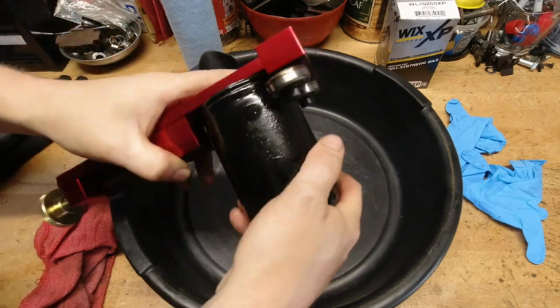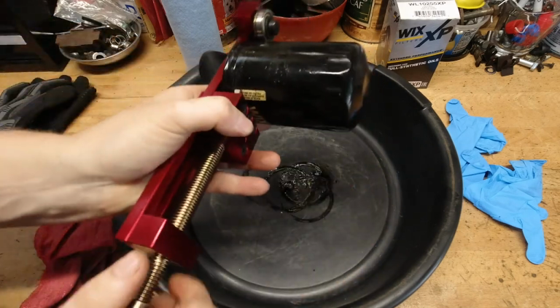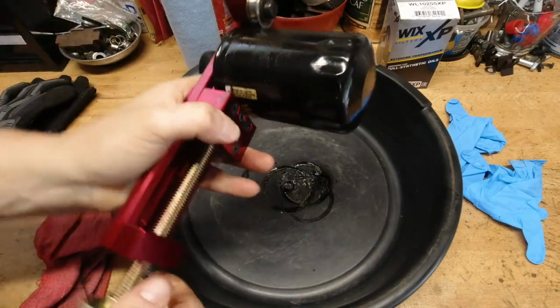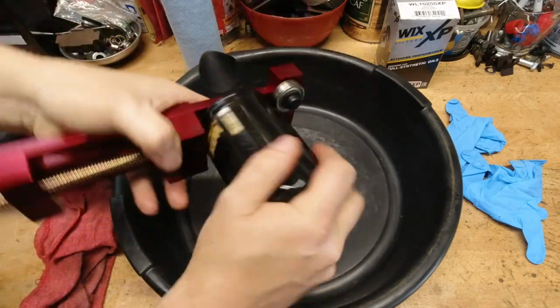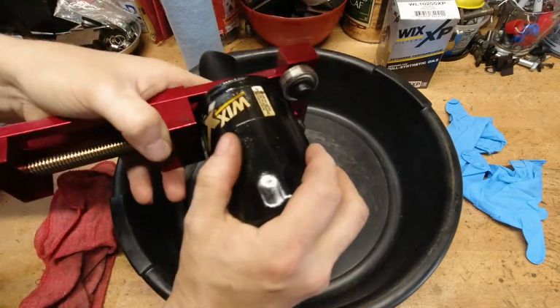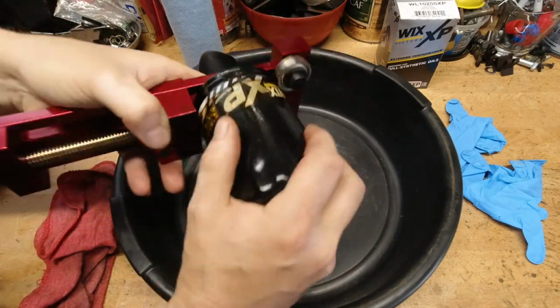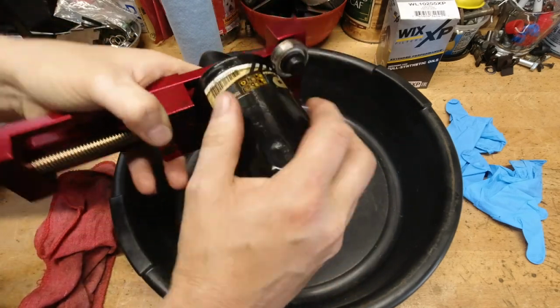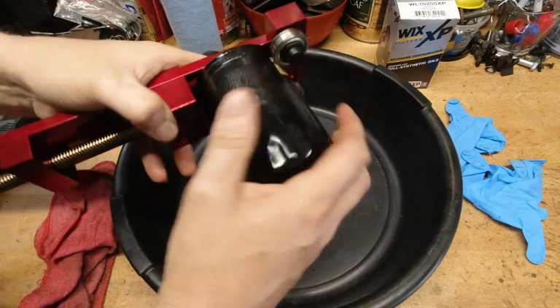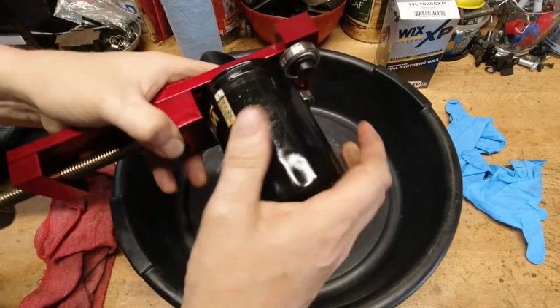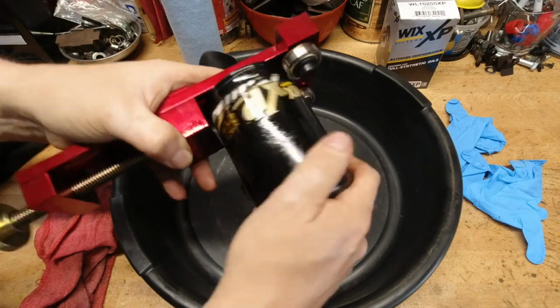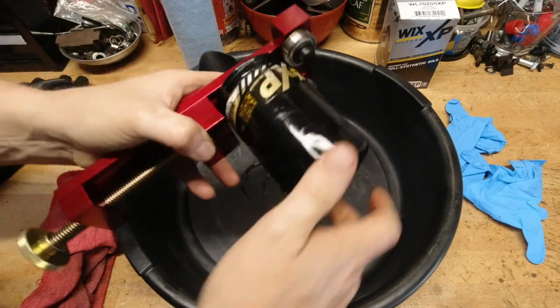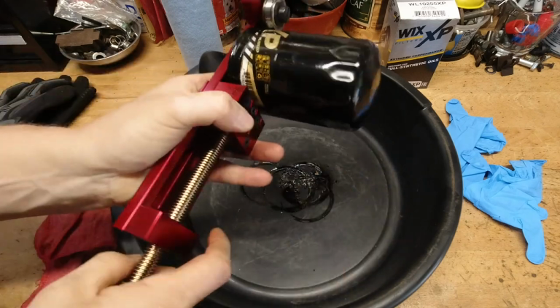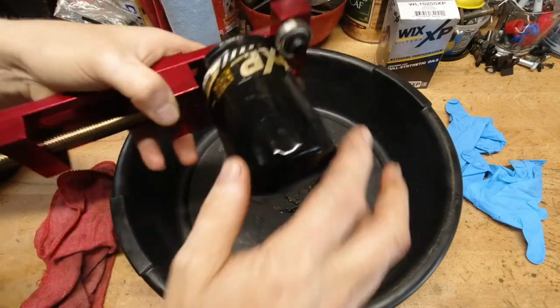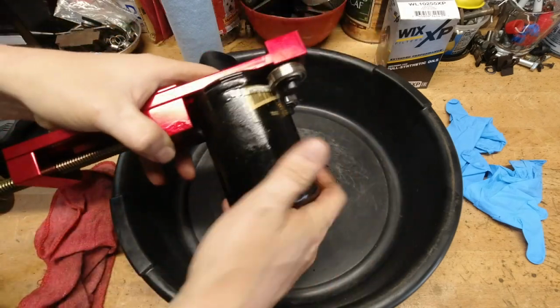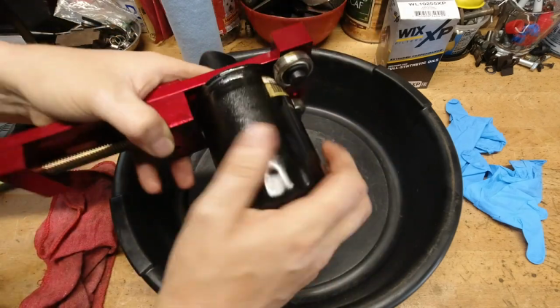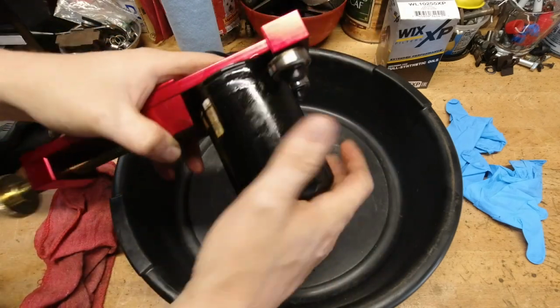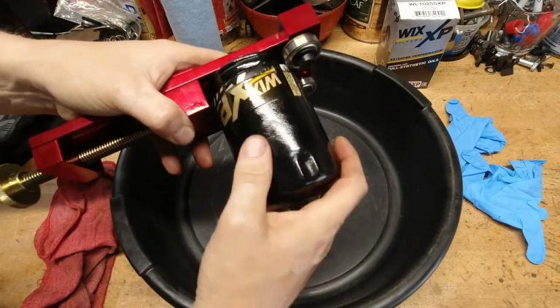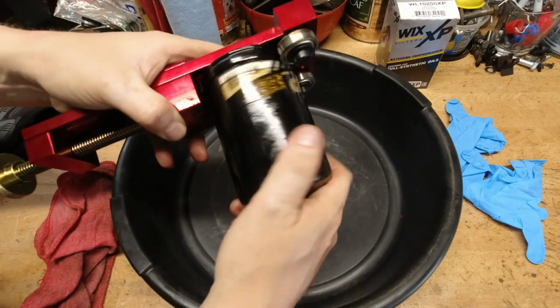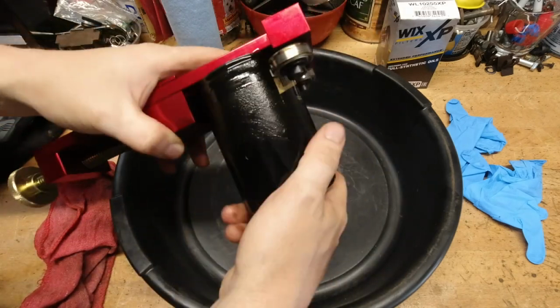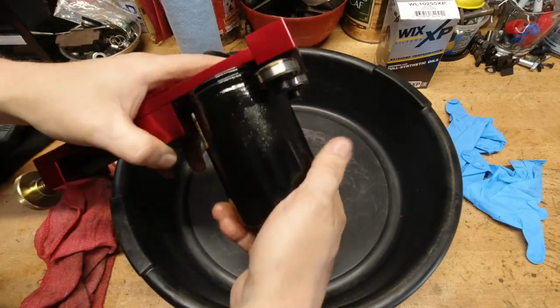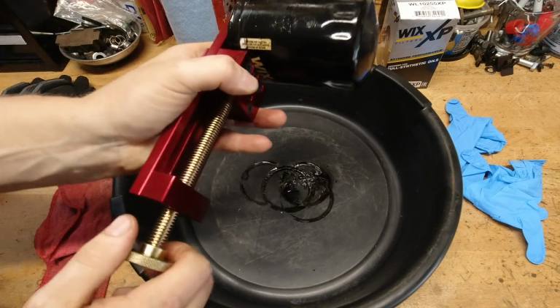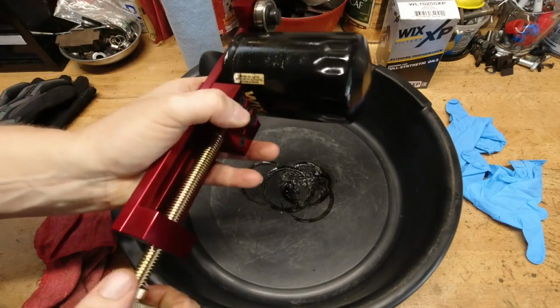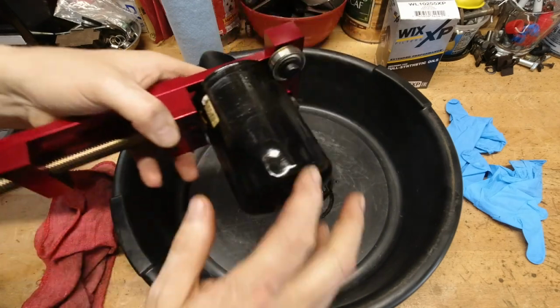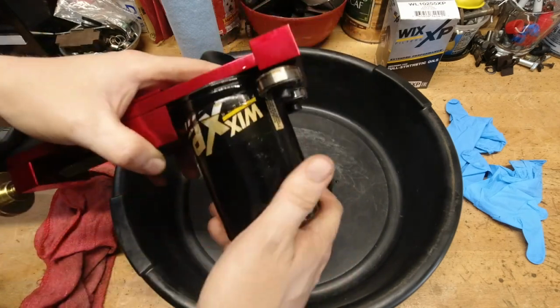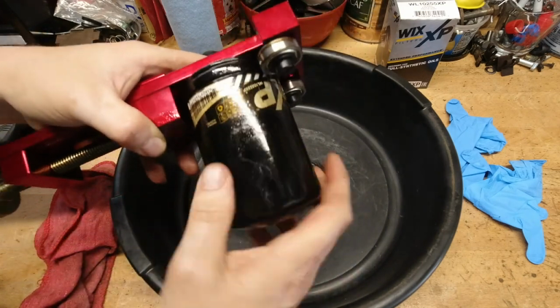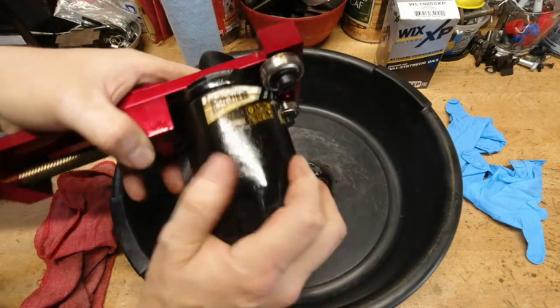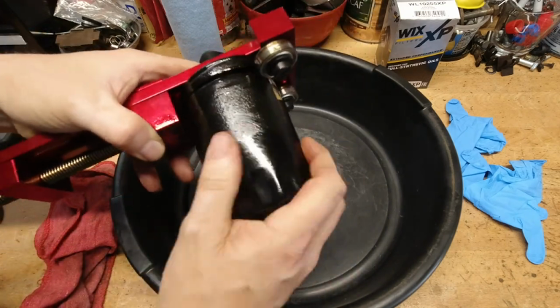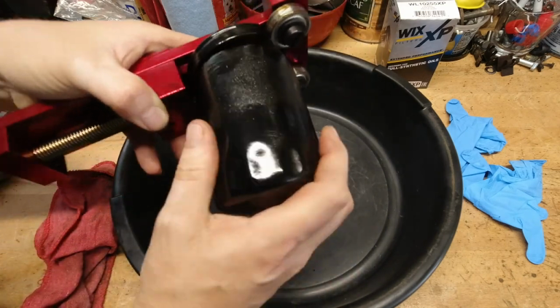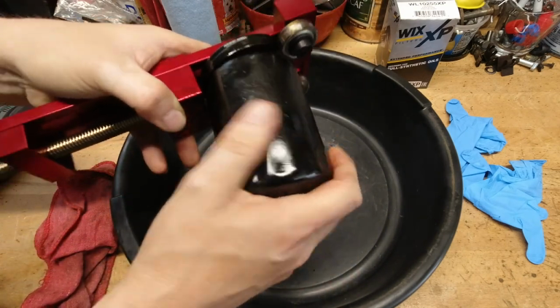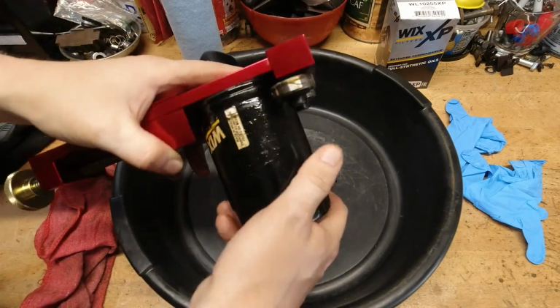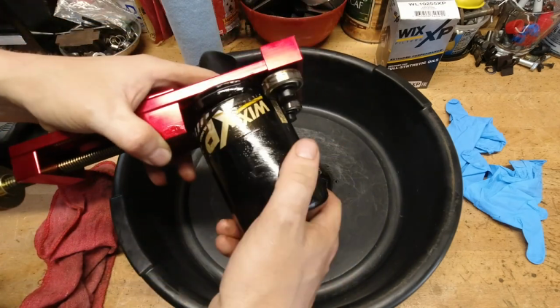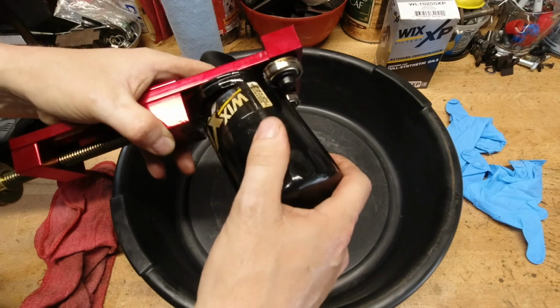Everyone gets cut apart every single time I change the oil, simply because if there is something going wrong on the inside of the engine with the bearings or material that's gotten in there, I want to know about it sooner than later so I can make the changes.